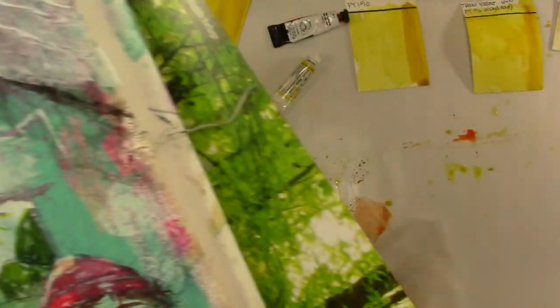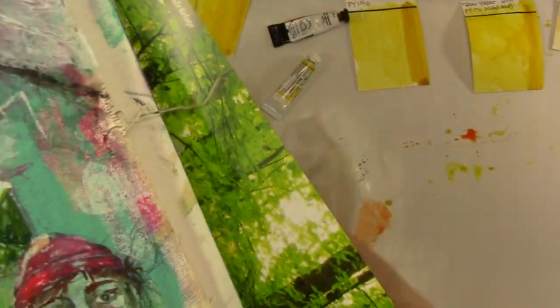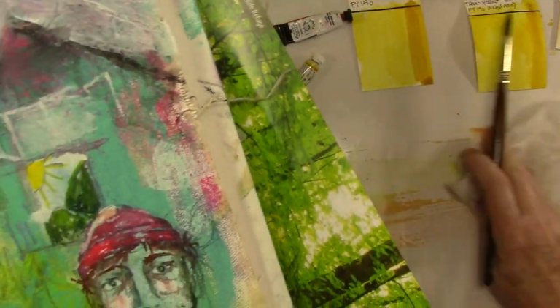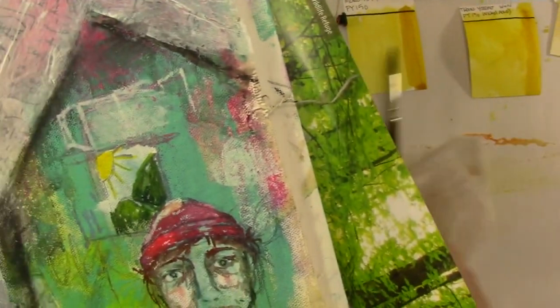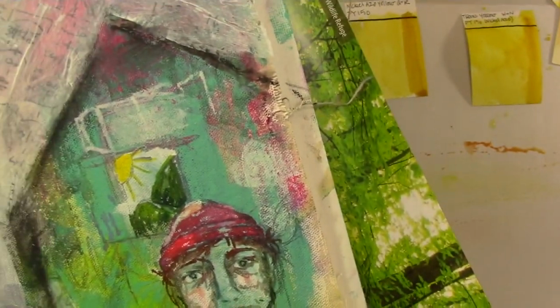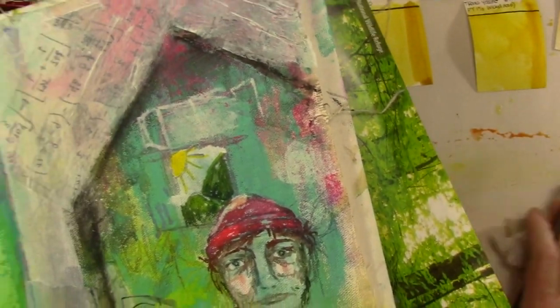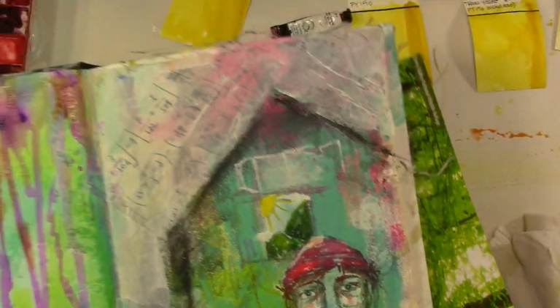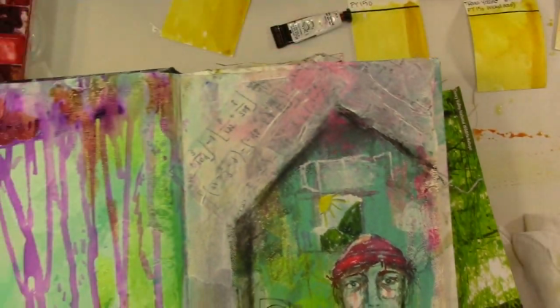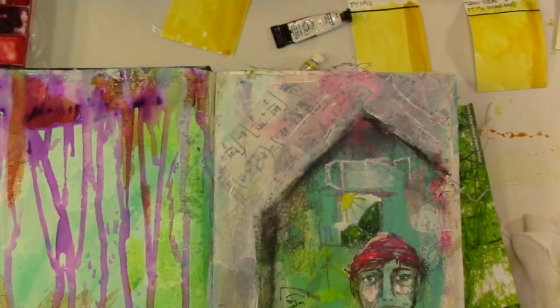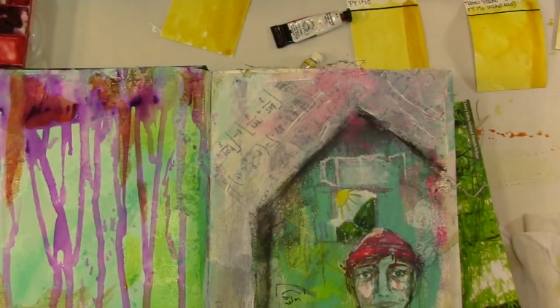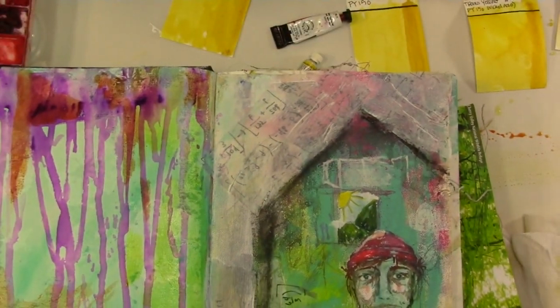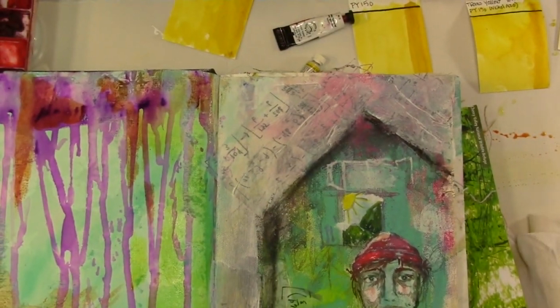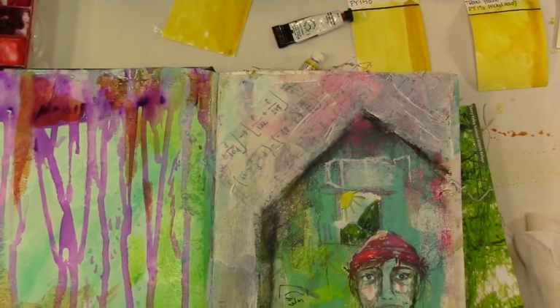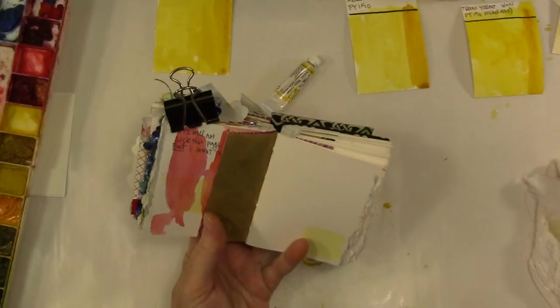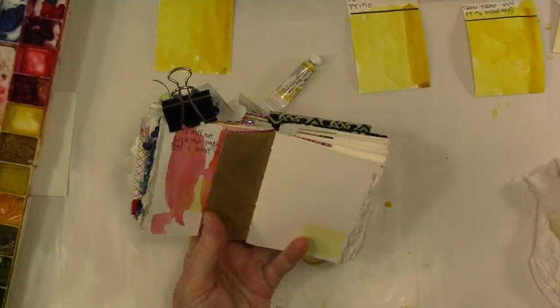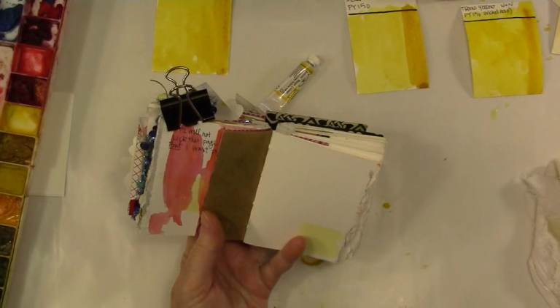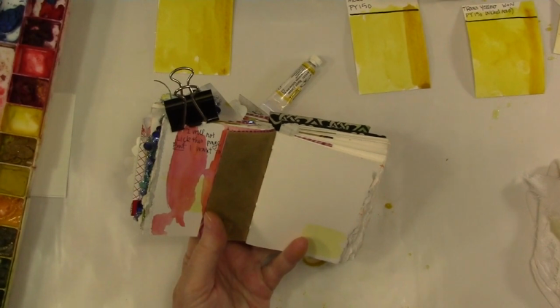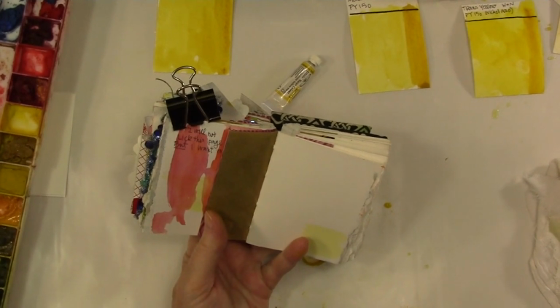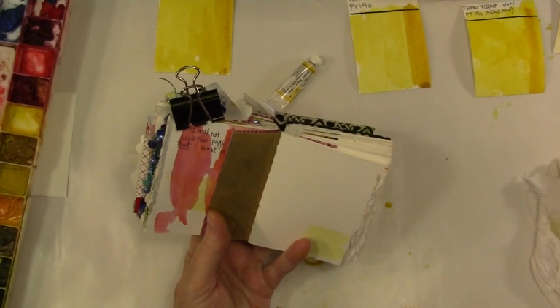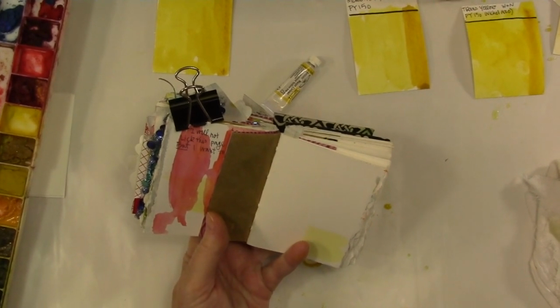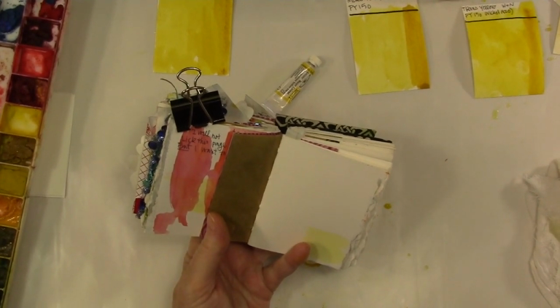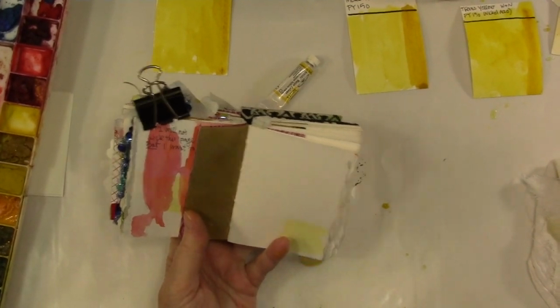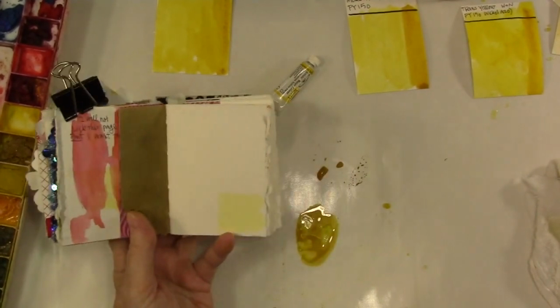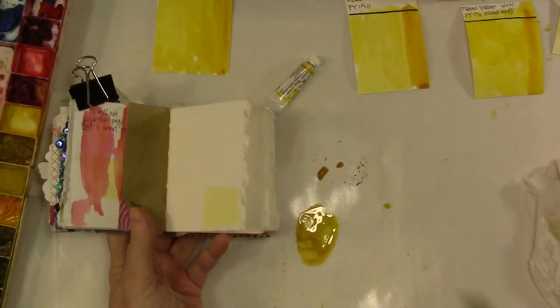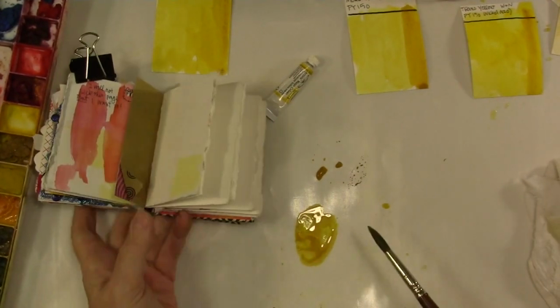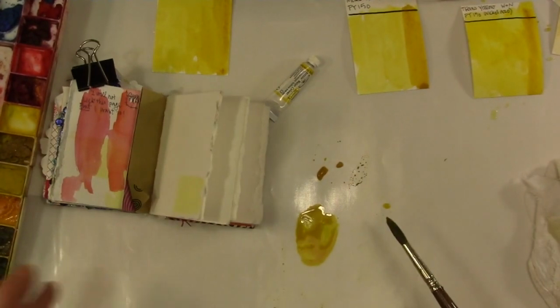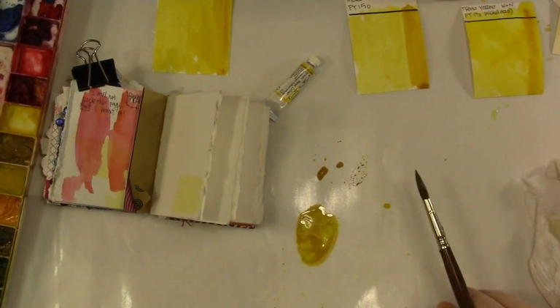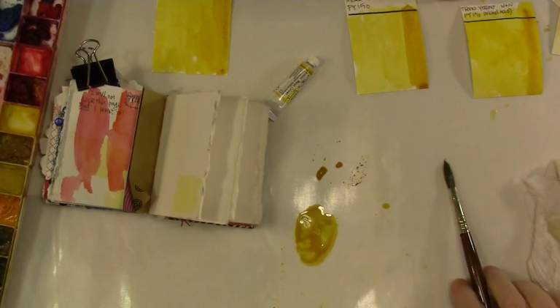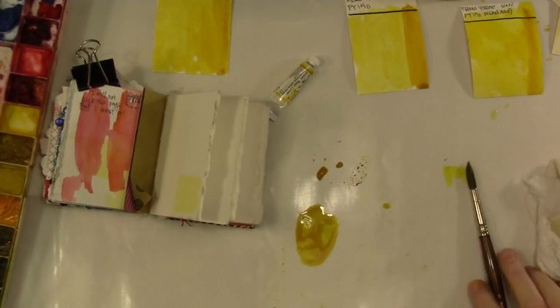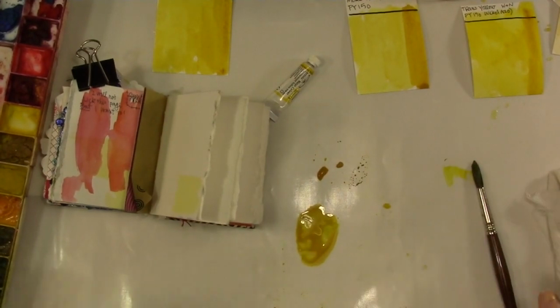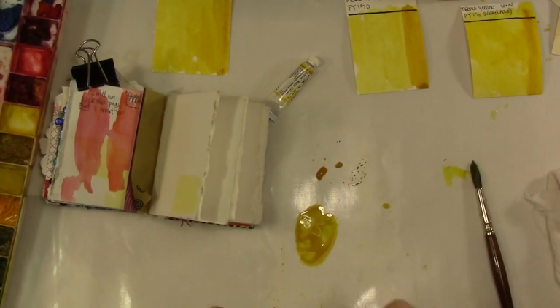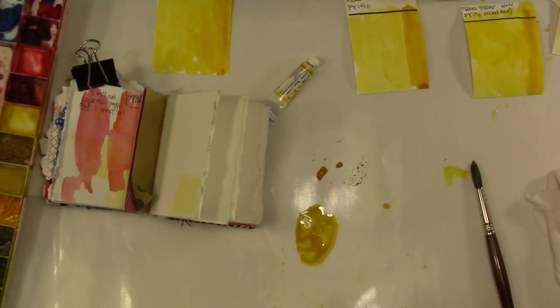That's probably a Quinn yellow or maybe a Gamboge — more of an orangey or neutral yellow, or it could be a red. I don't know what I was doing, as usual. And here's the ochre.